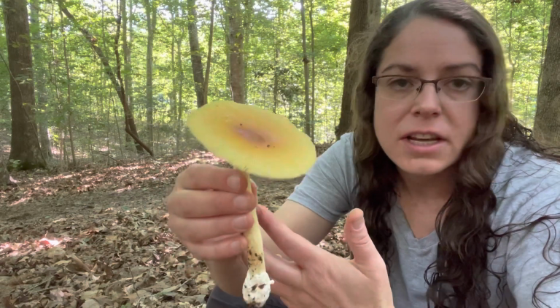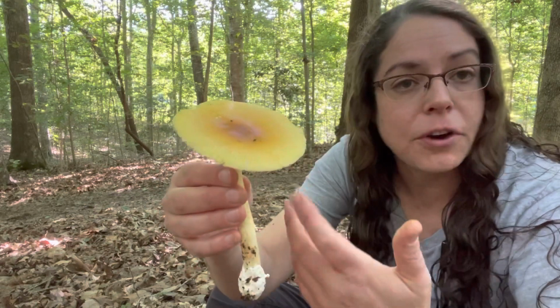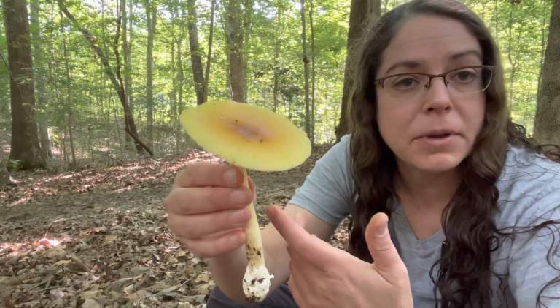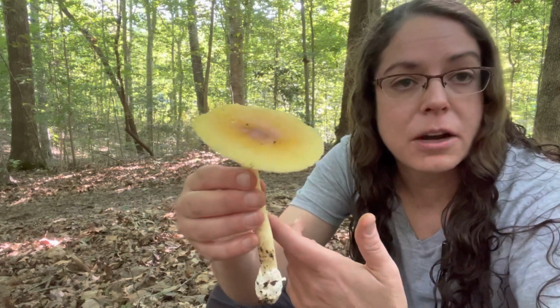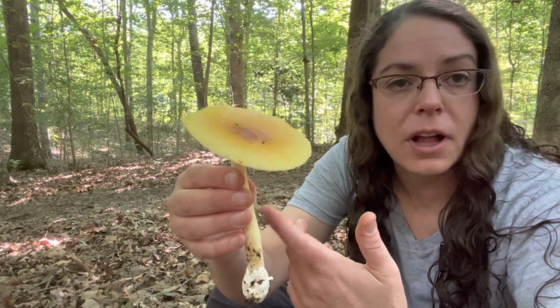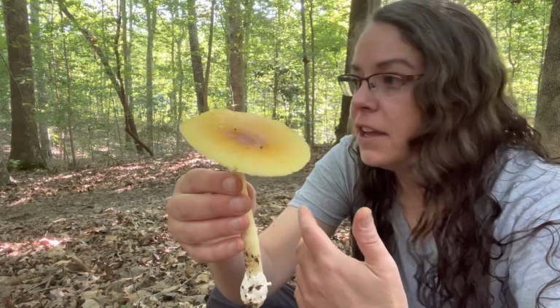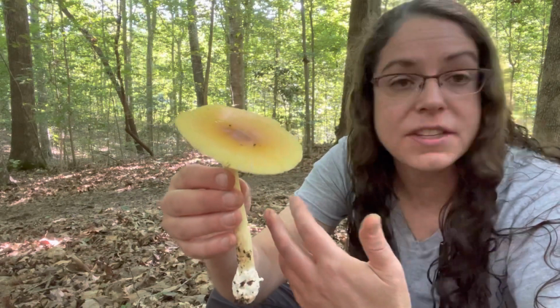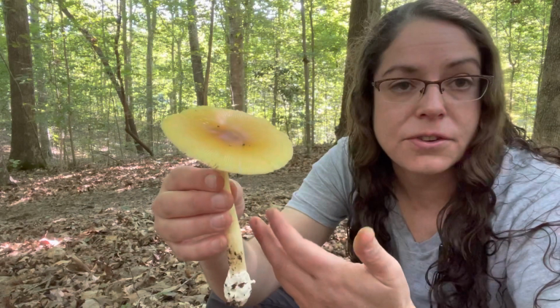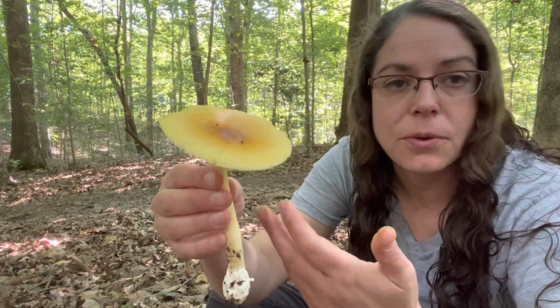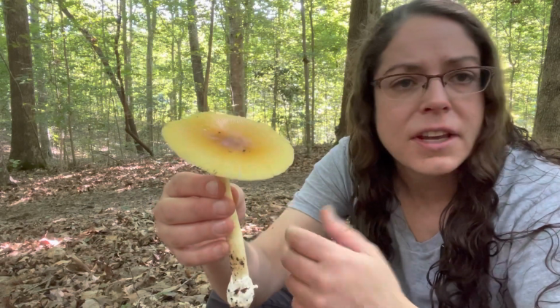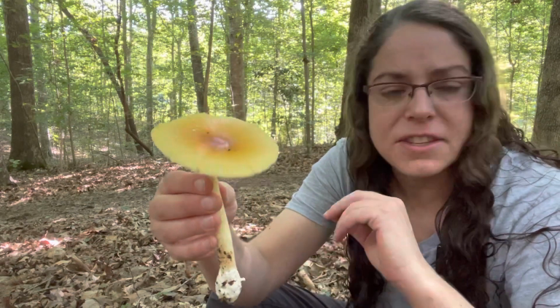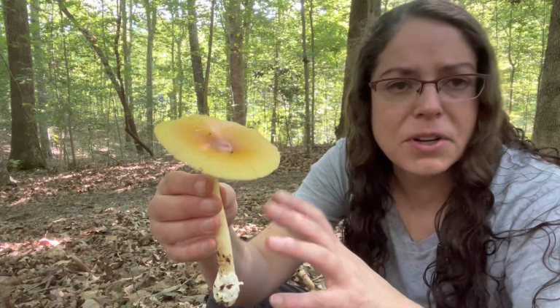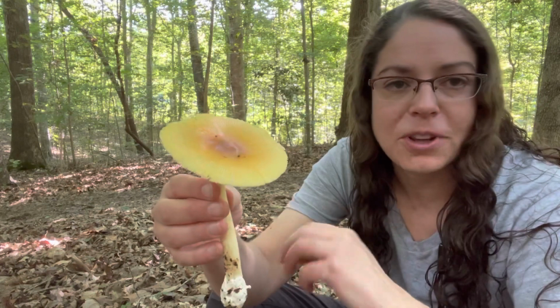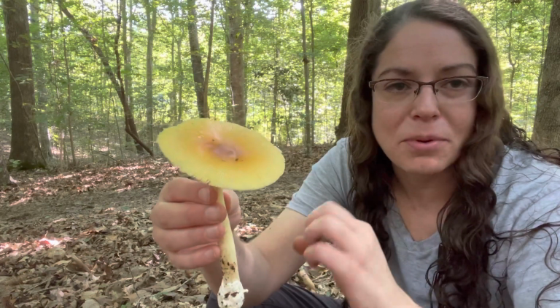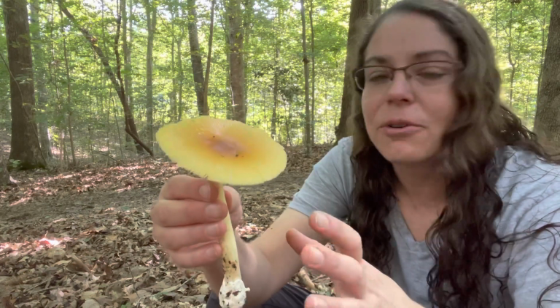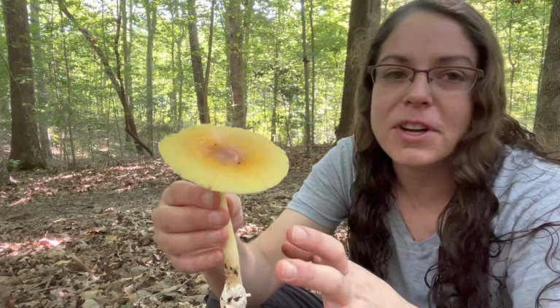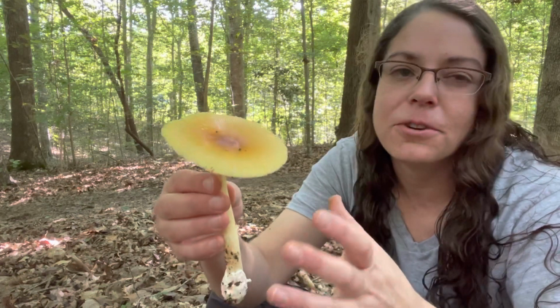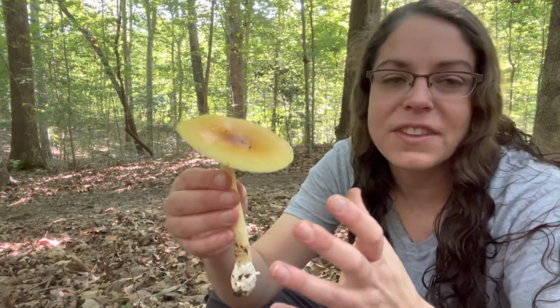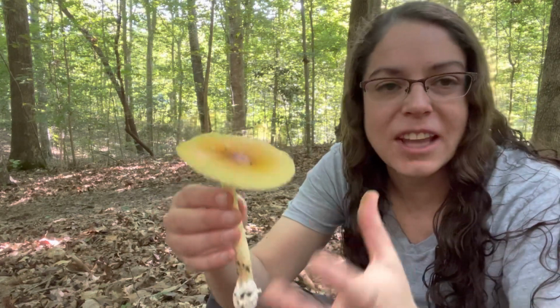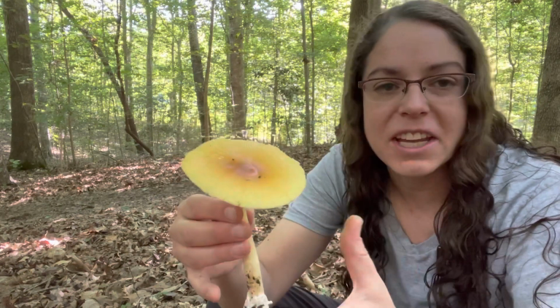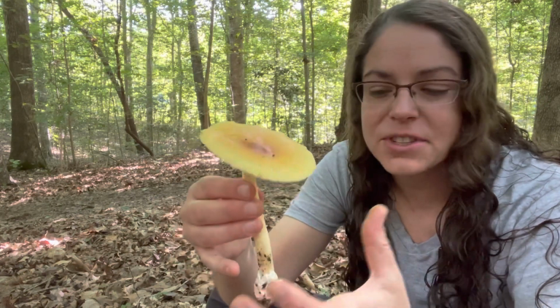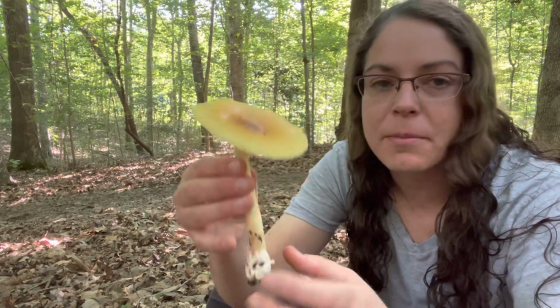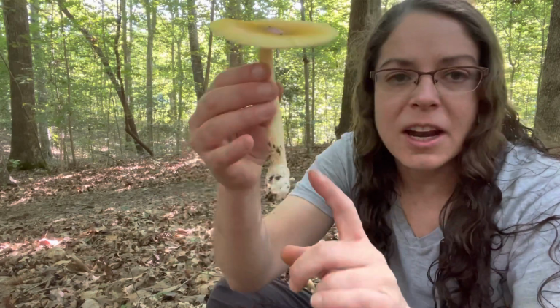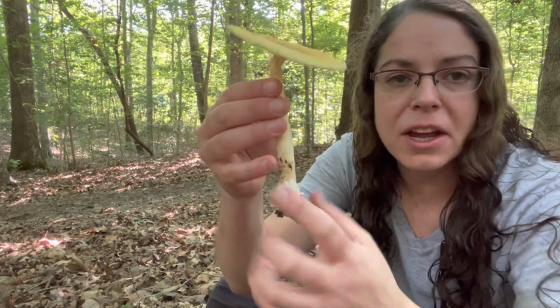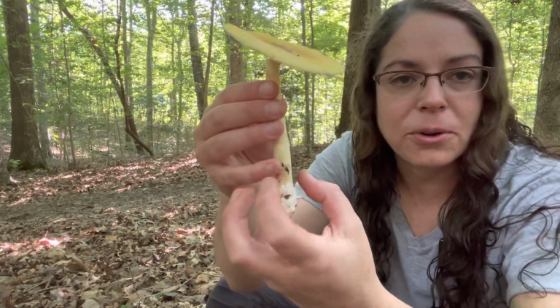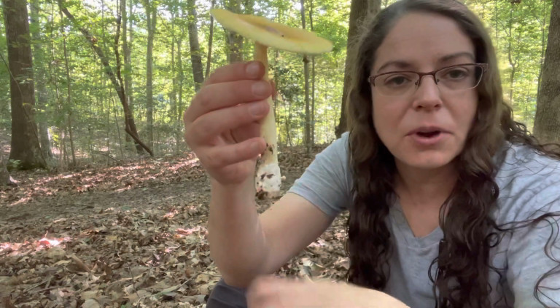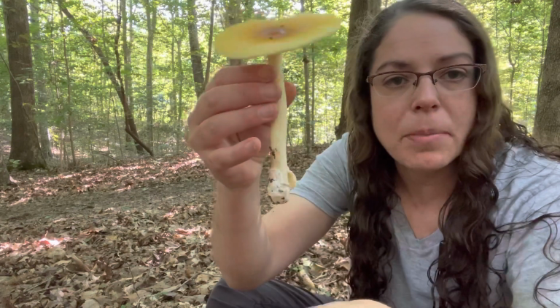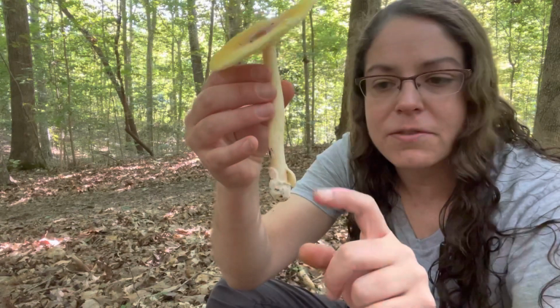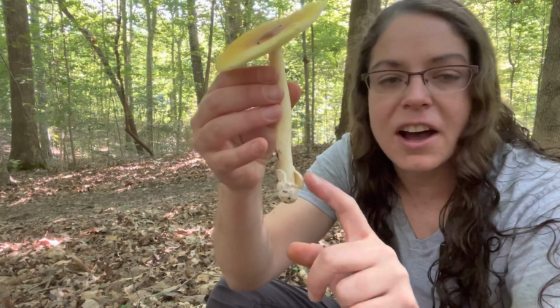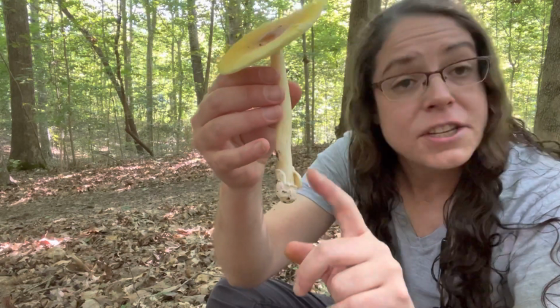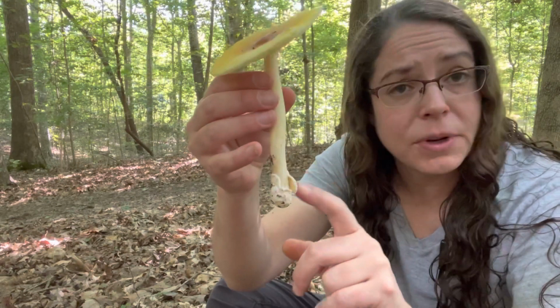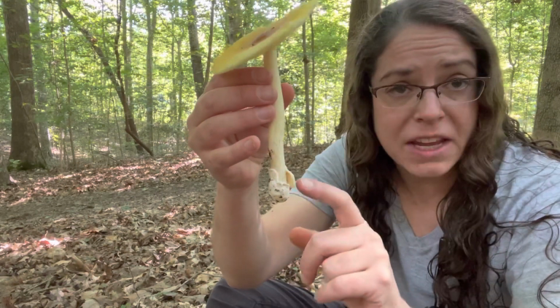Amanita jacksonii is probably the most well-known species in the section. It's a very popular edible in the southeastern U.S. It's this beautiful, bright red mushroom with this lemony yellow stem and a big old cup of tissue at the base.